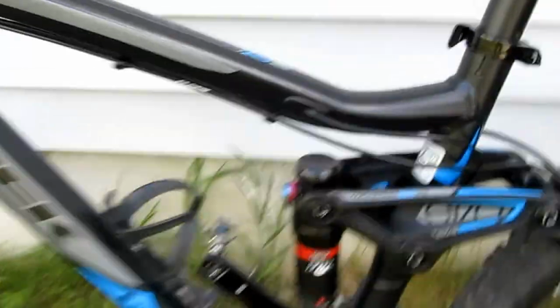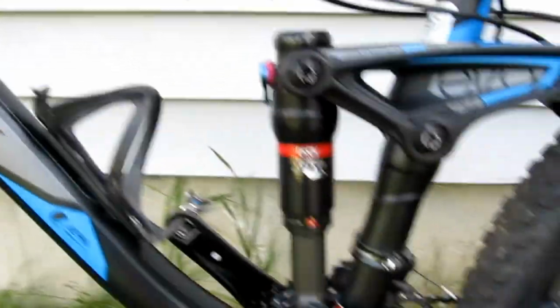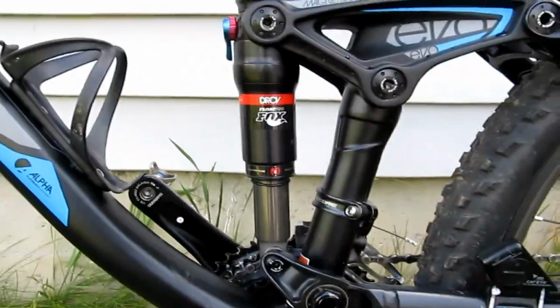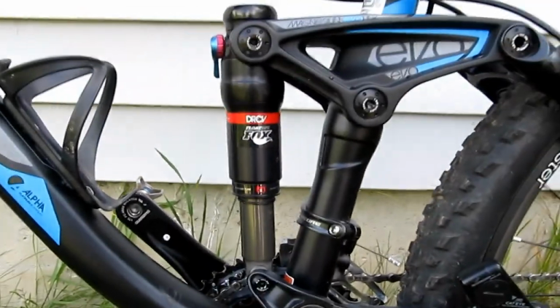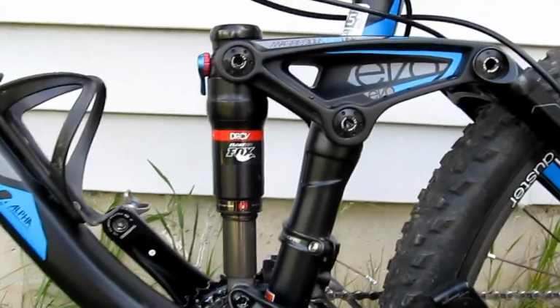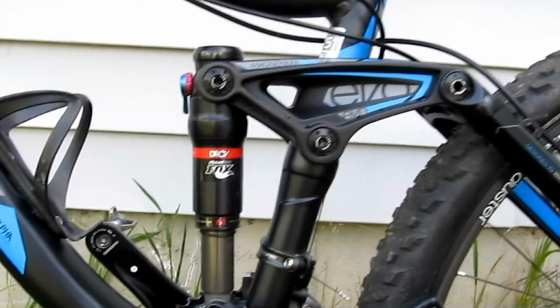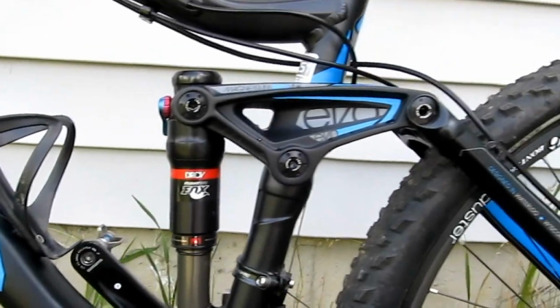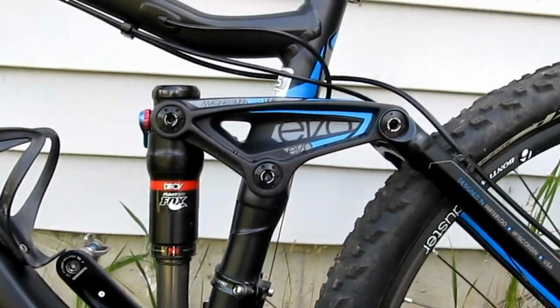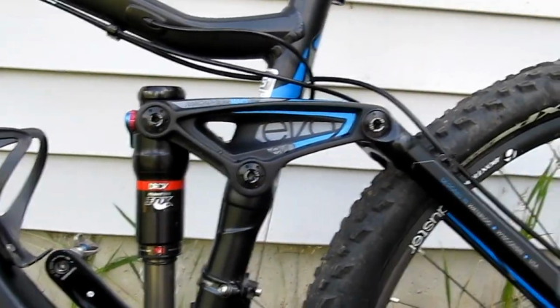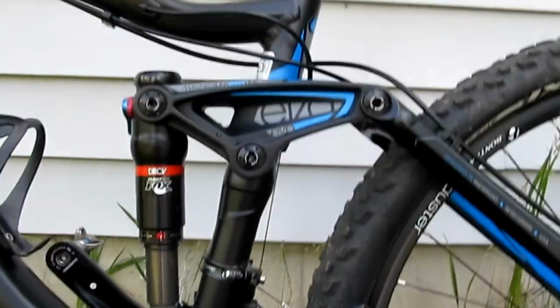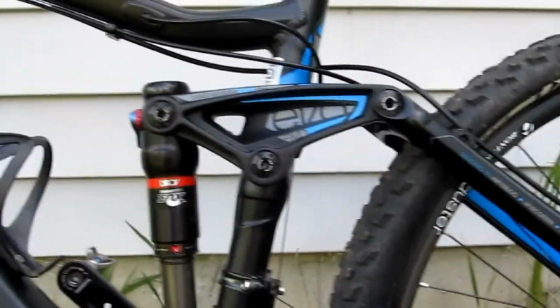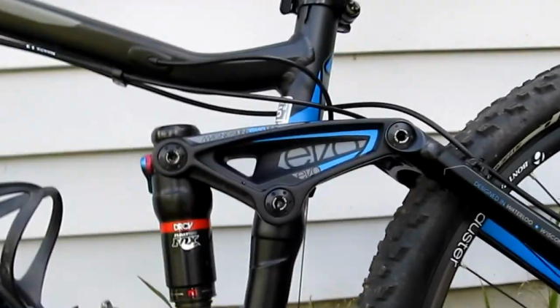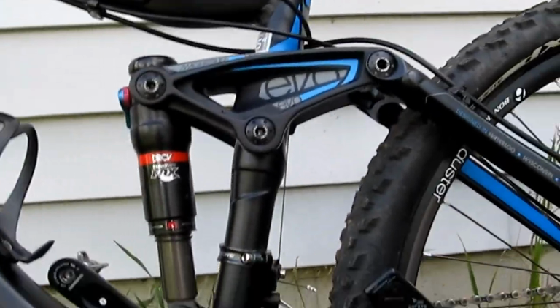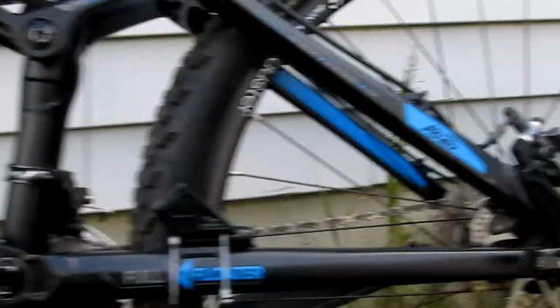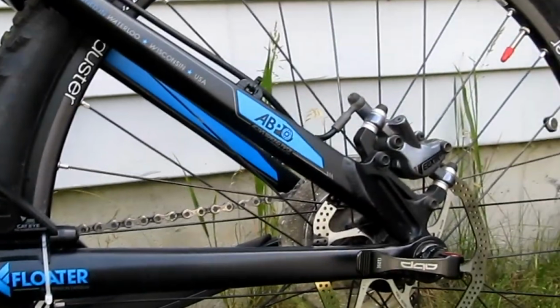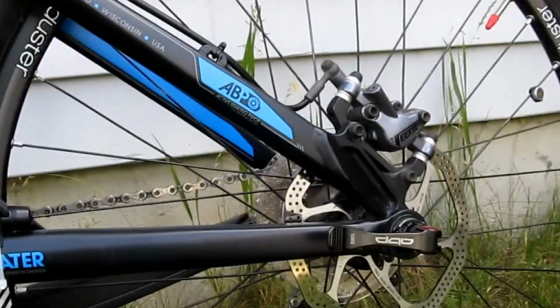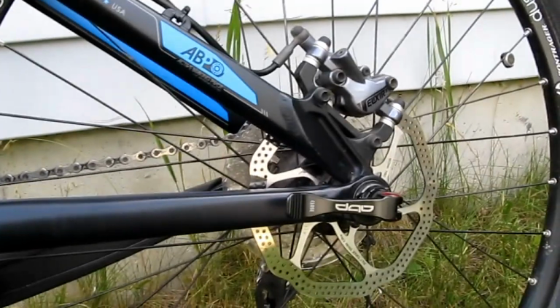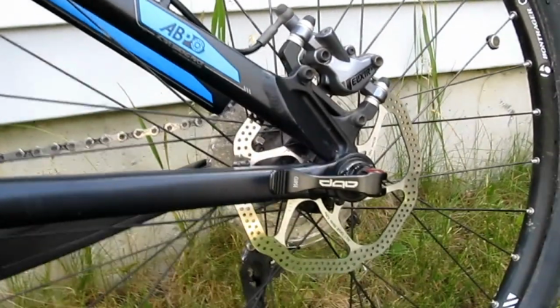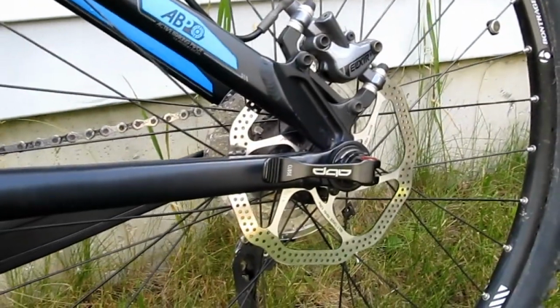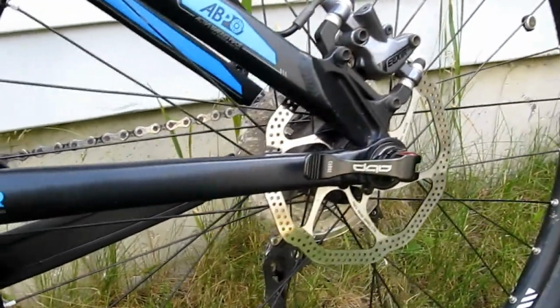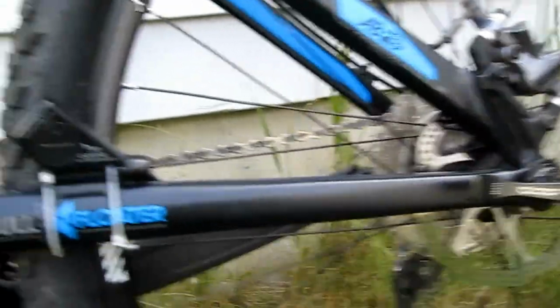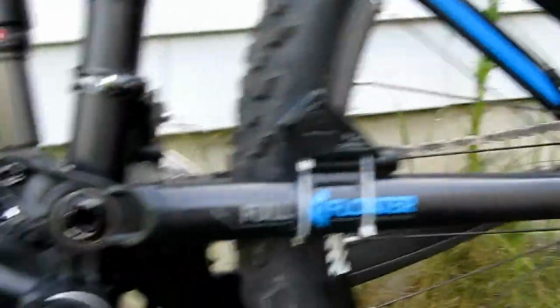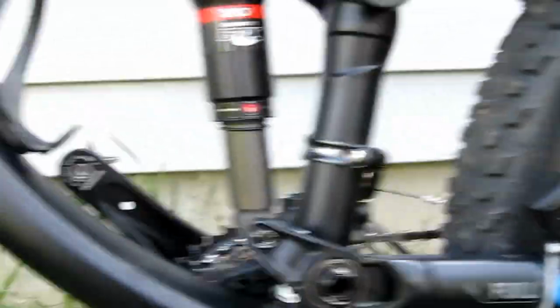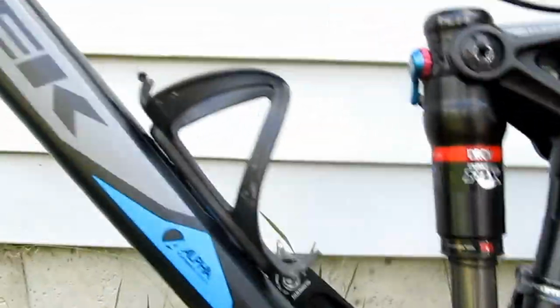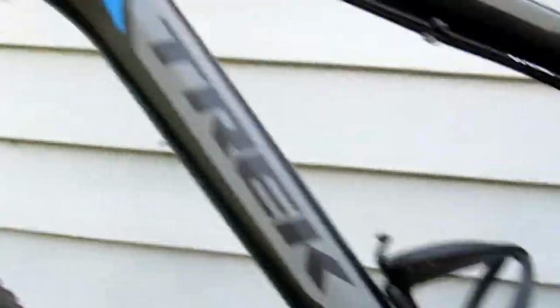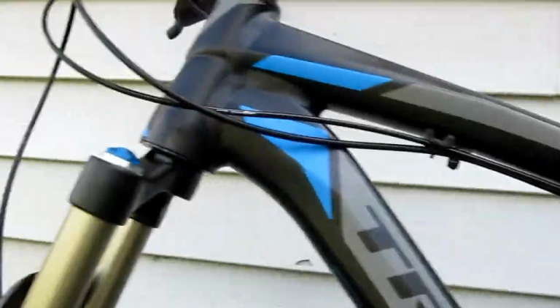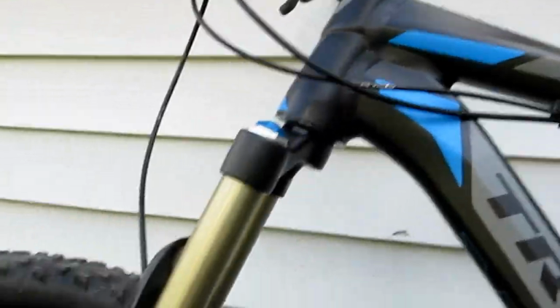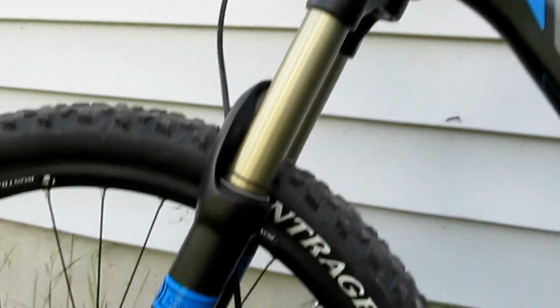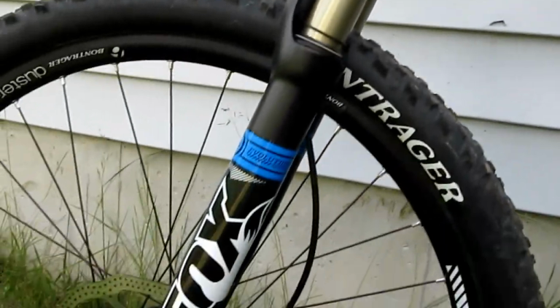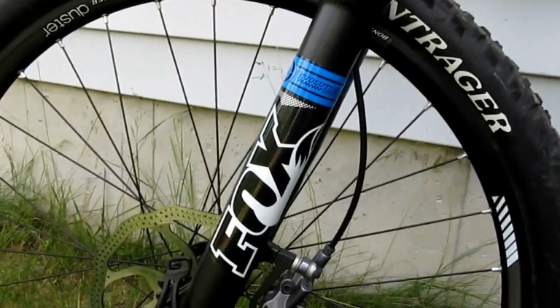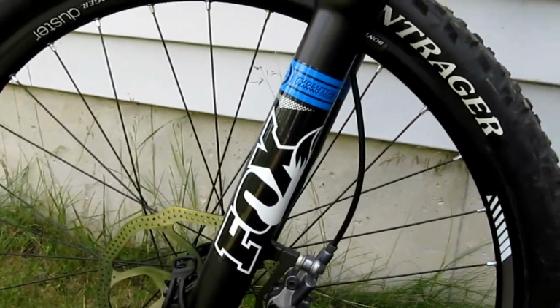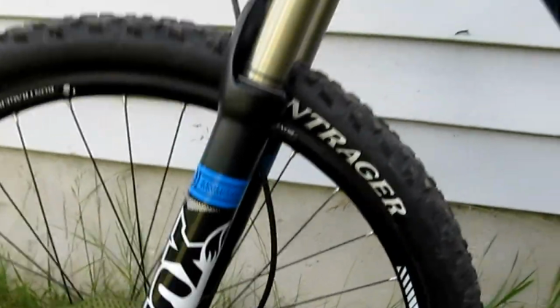Let's look at the DRC rear shock with the Evo Link in the back and the ABP. And the Fox front fork.